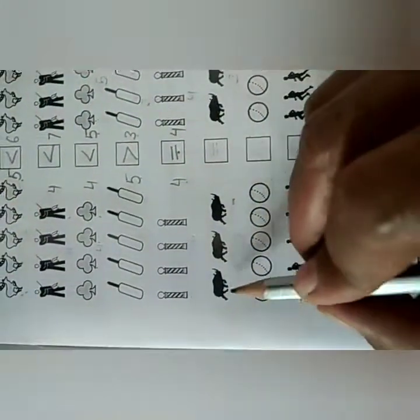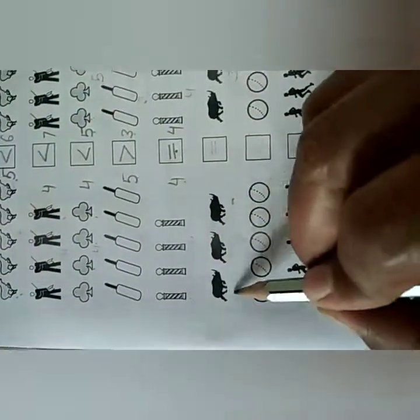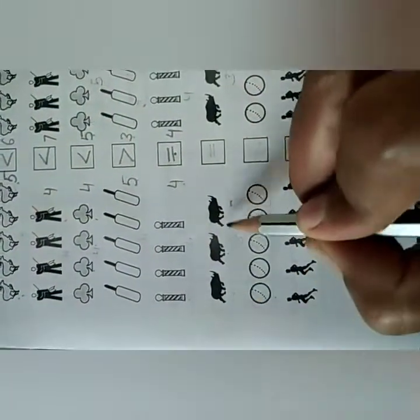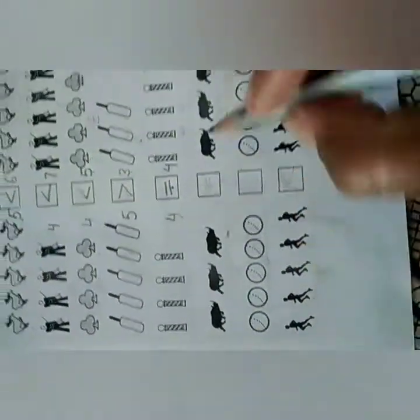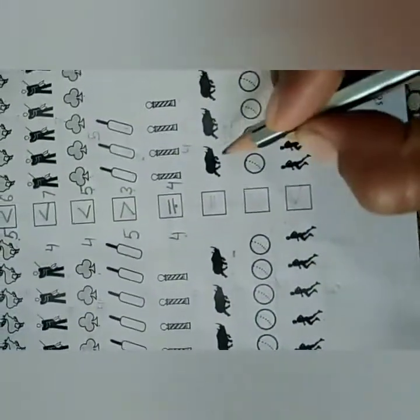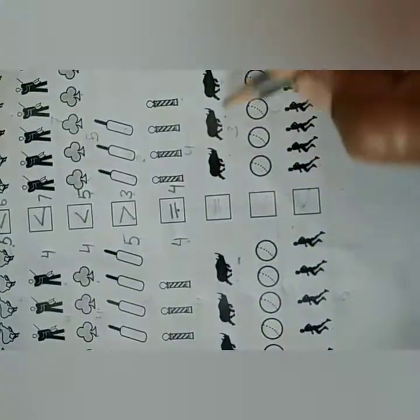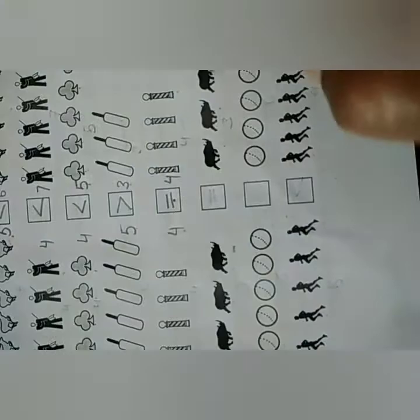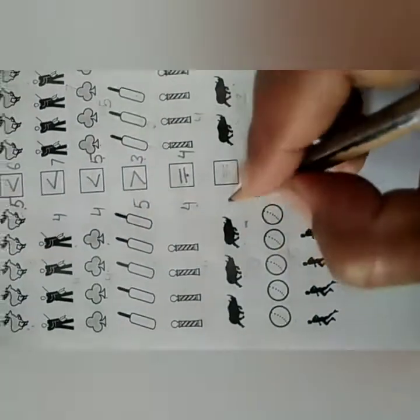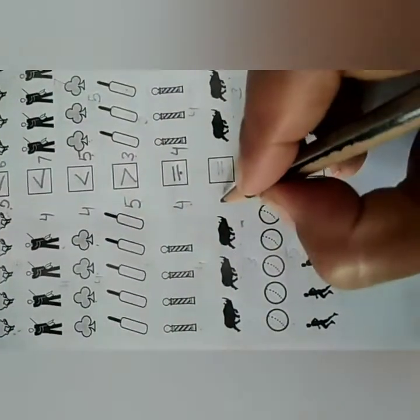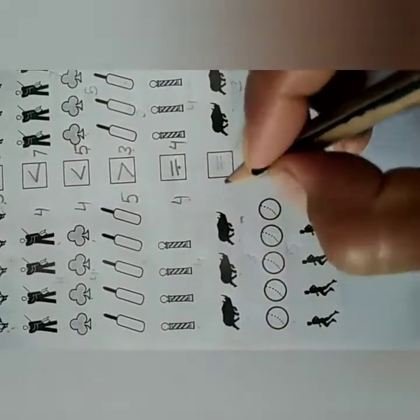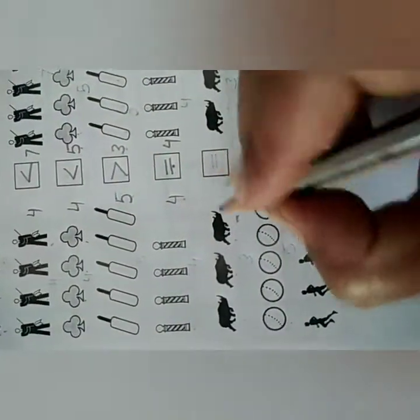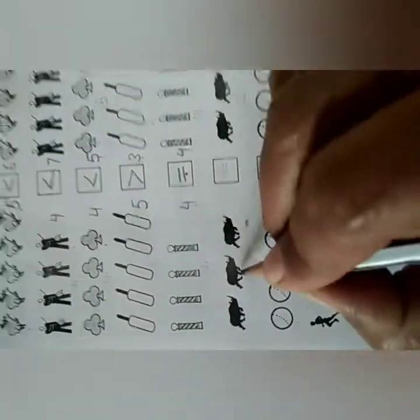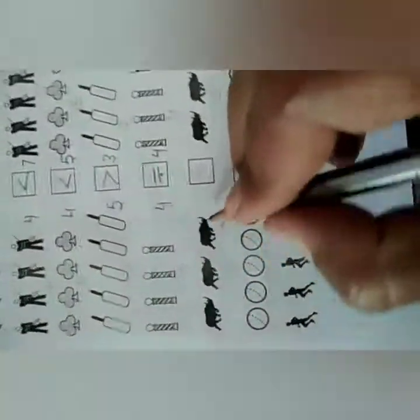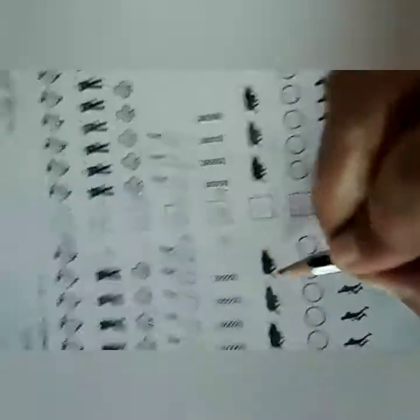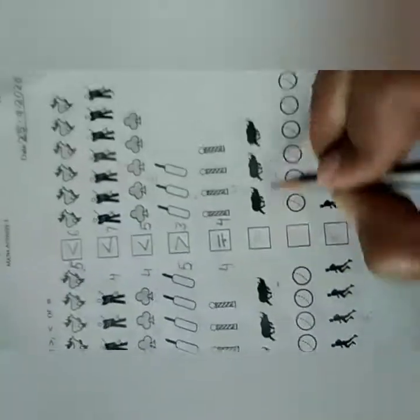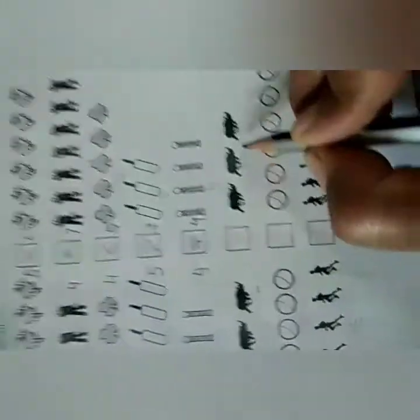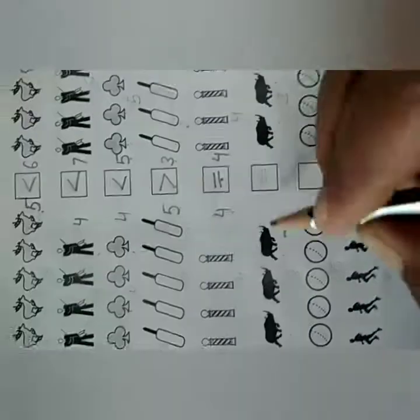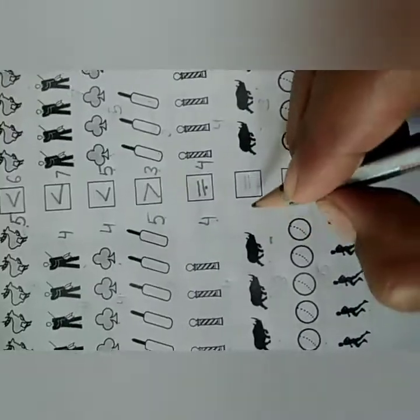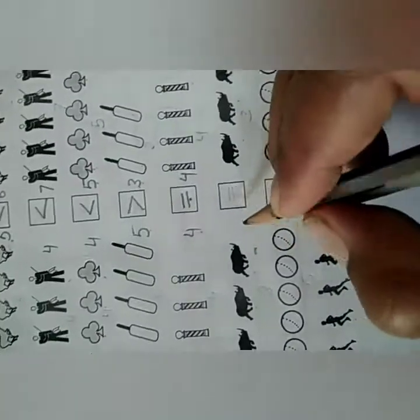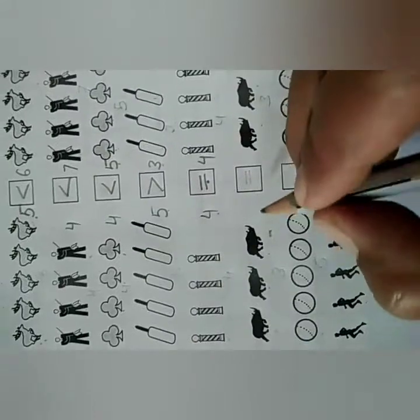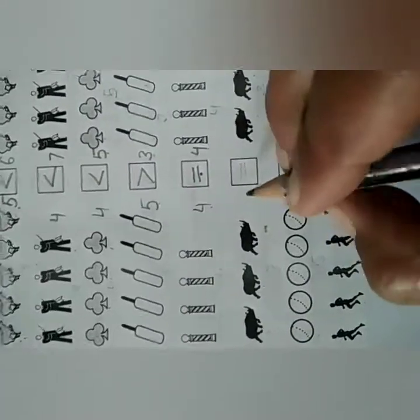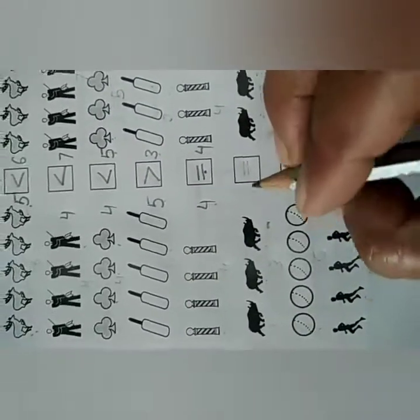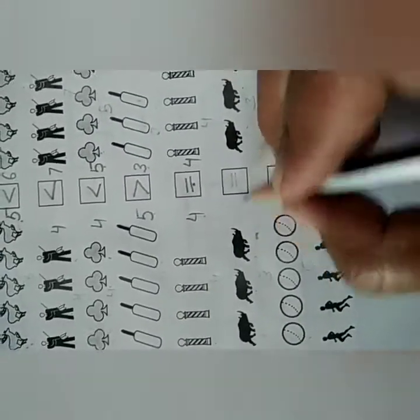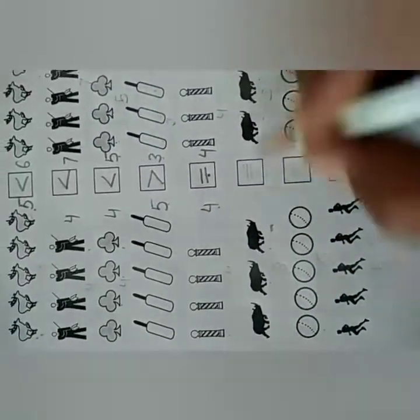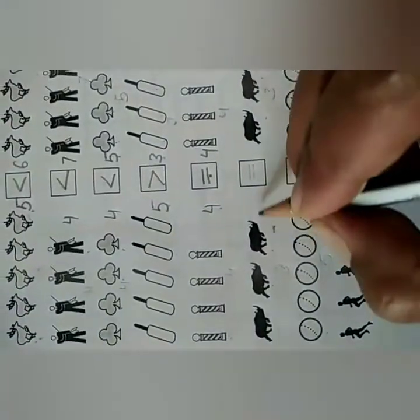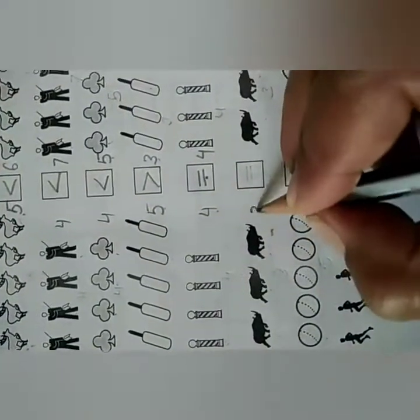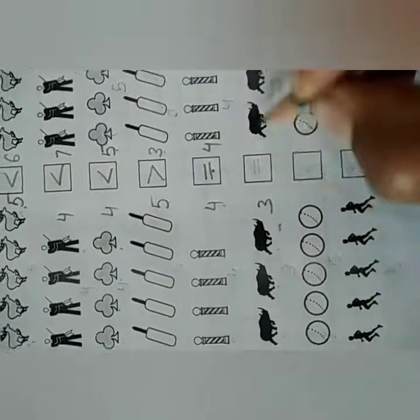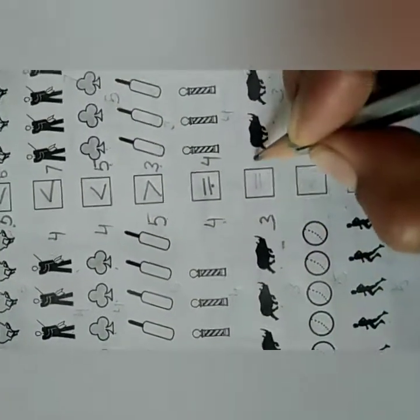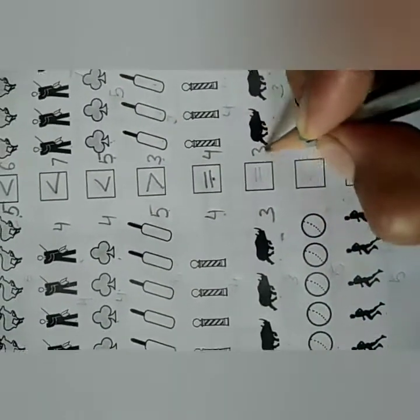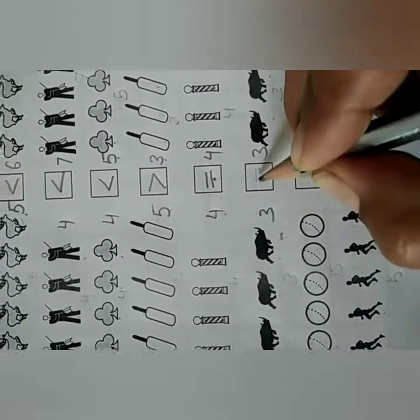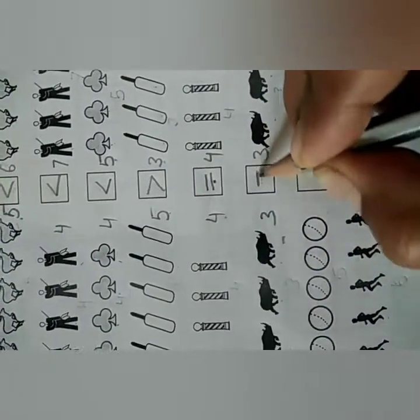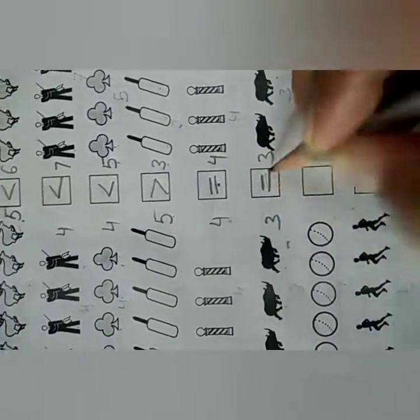Next: count 1, 2, 3 and 1, 2, 3 again. The number of rhinoceroses are equal. So write 3 and 3 here. Put this equal to sign.